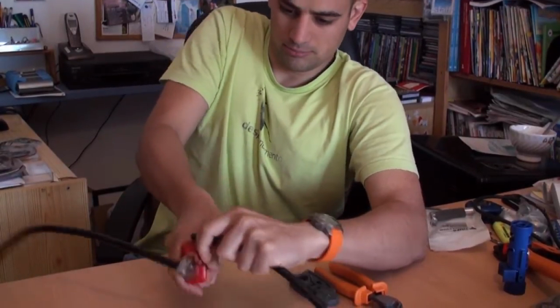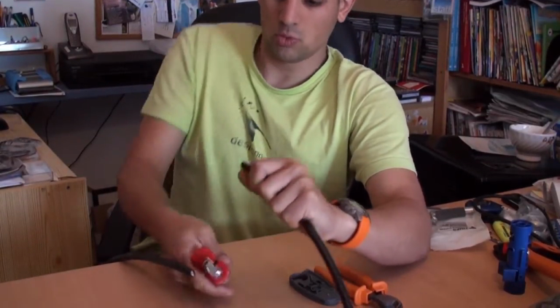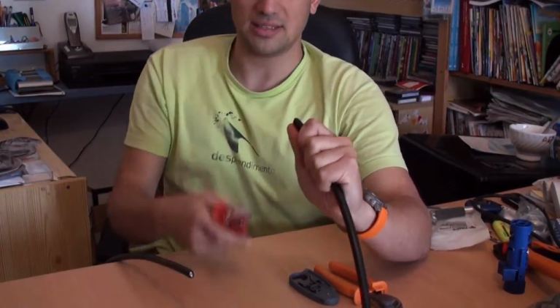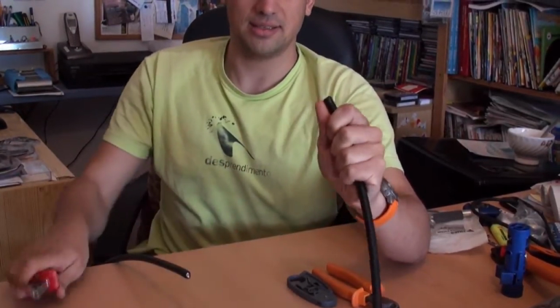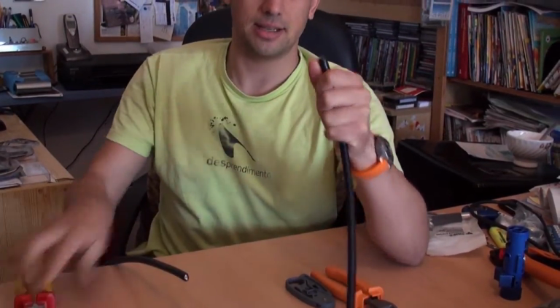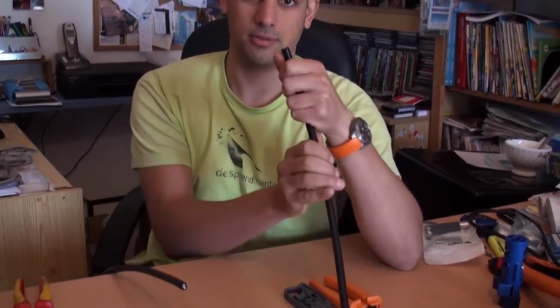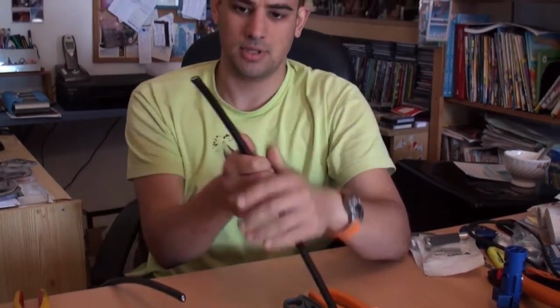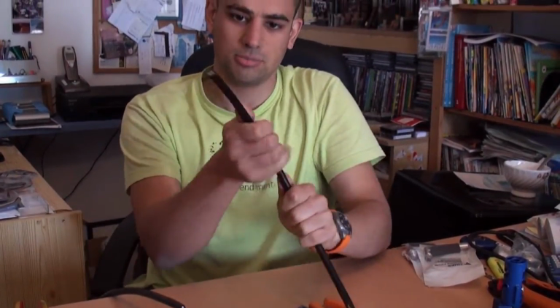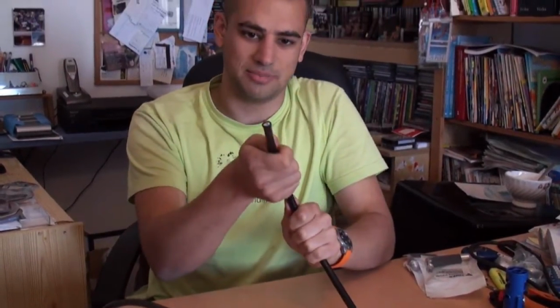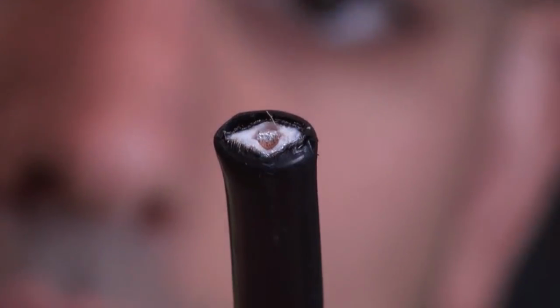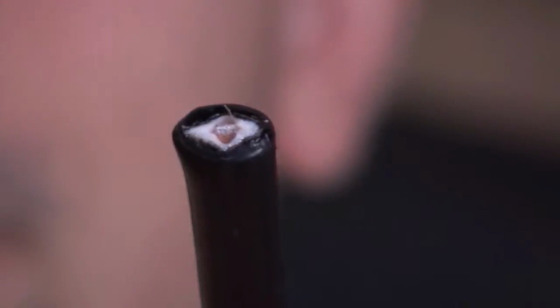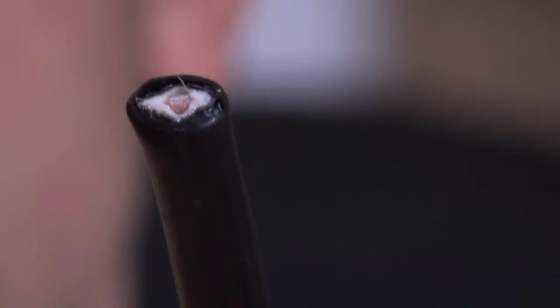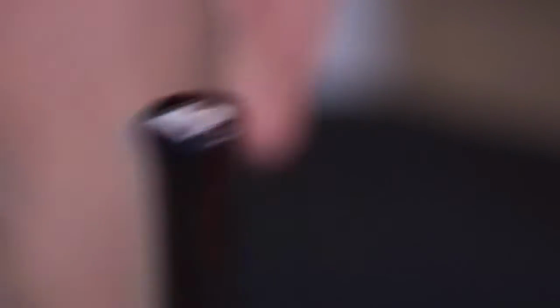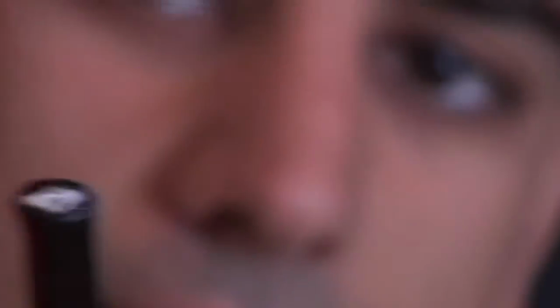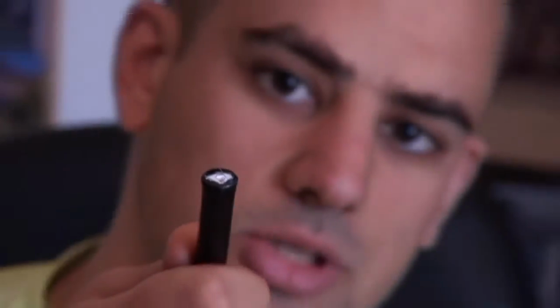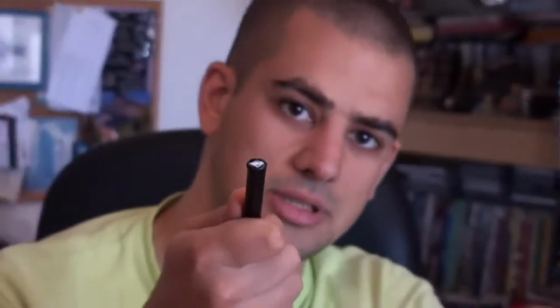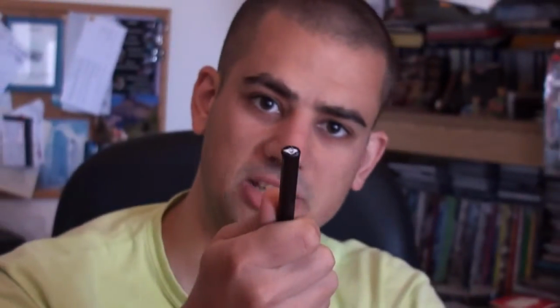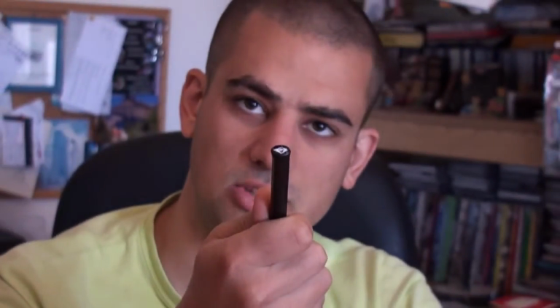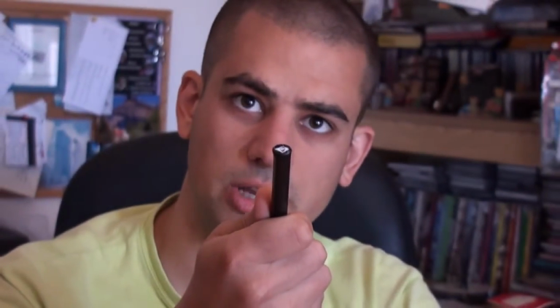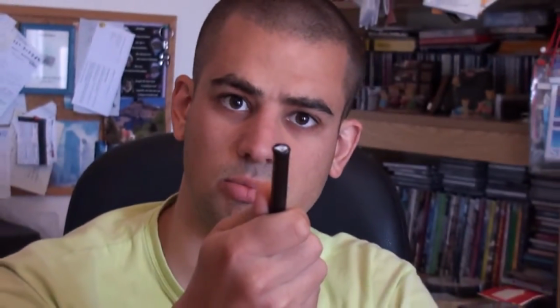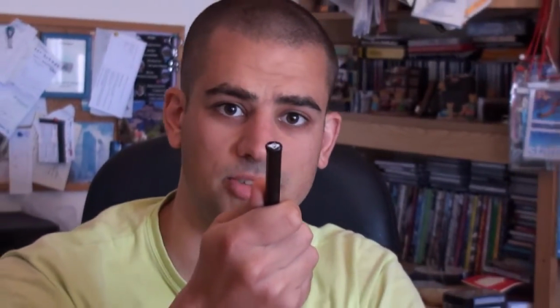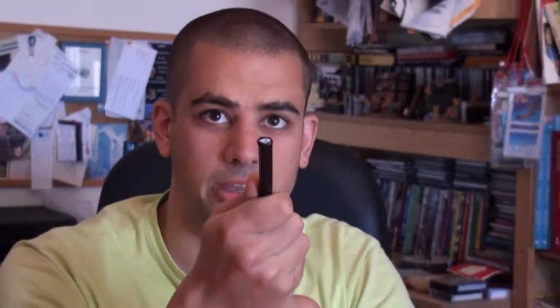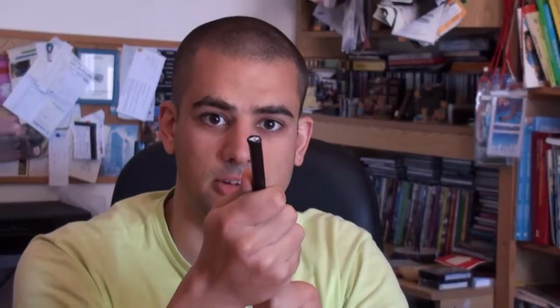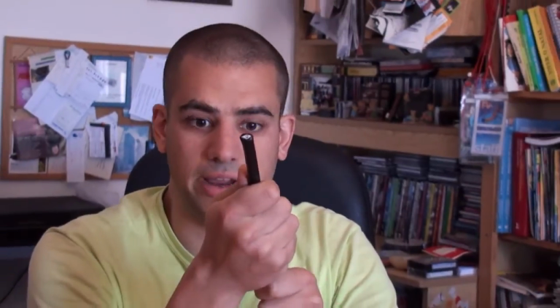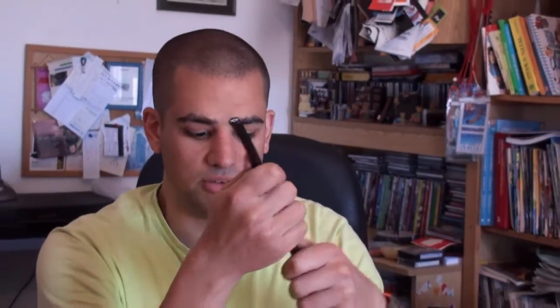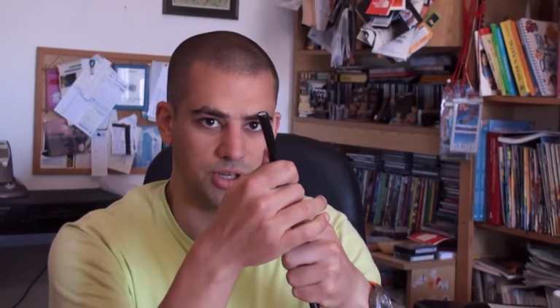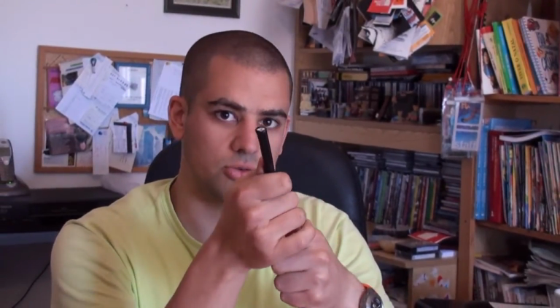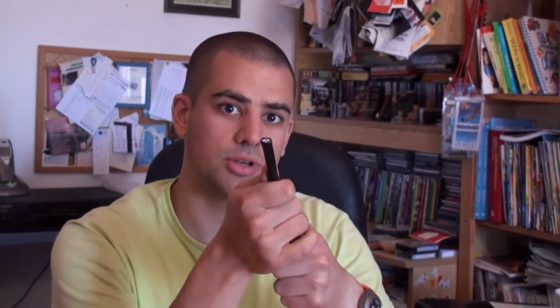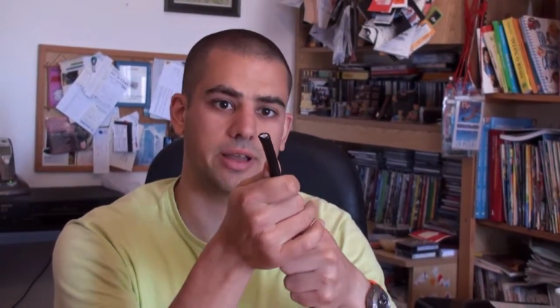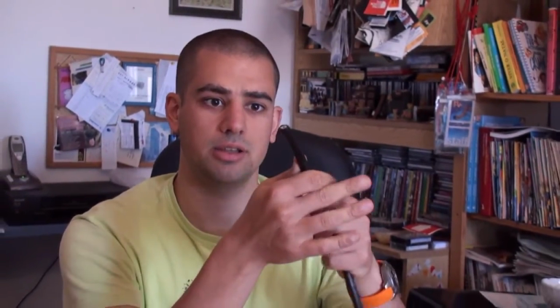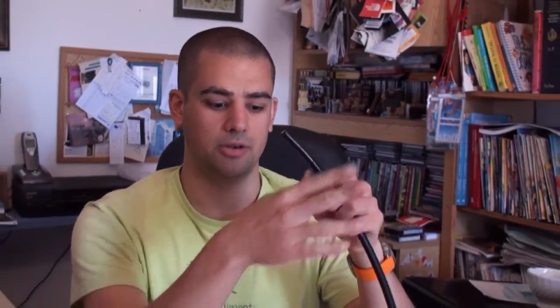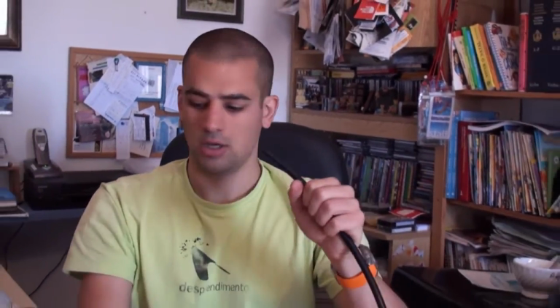What we can see is that the cable is completely smashed. You can see that the cable is completely smashed, and this will create some problems at very high frequencies. So we need to cut it a little better.